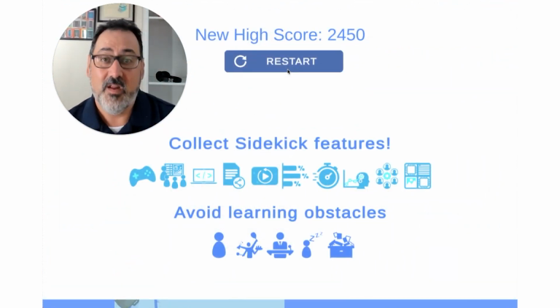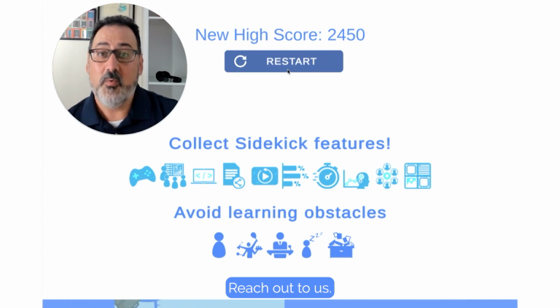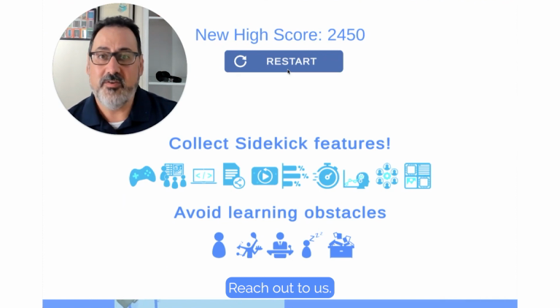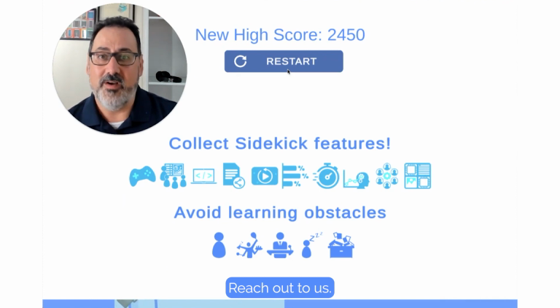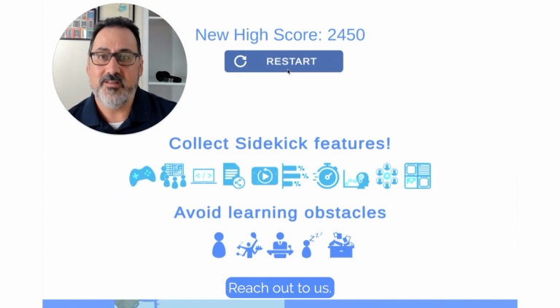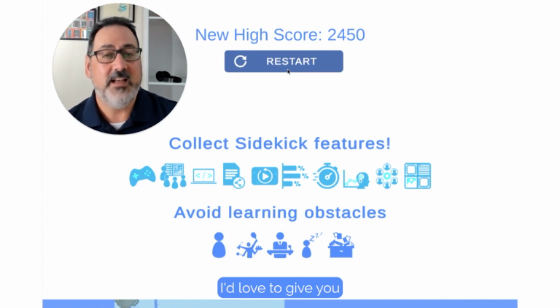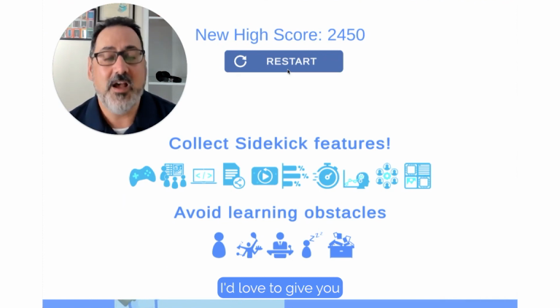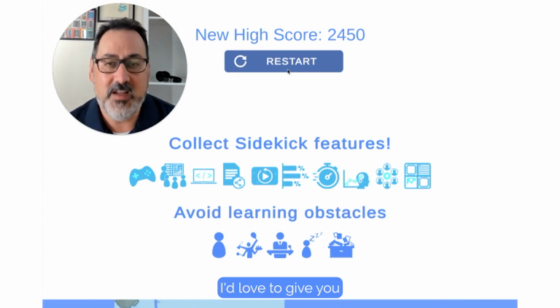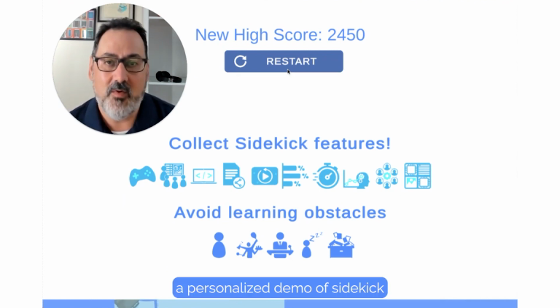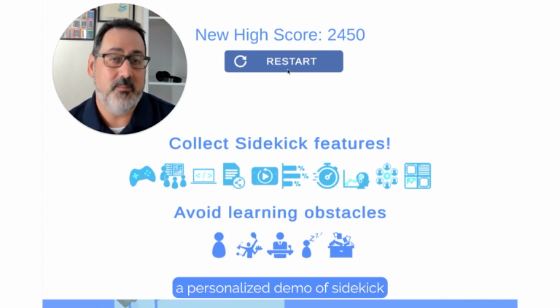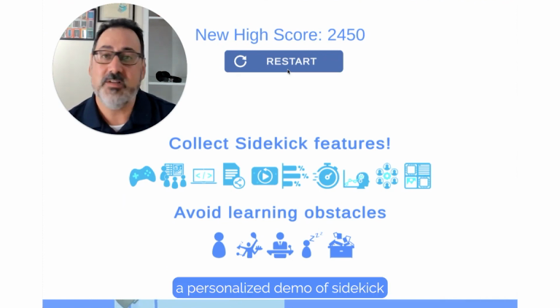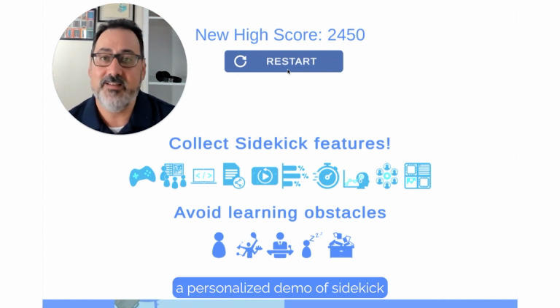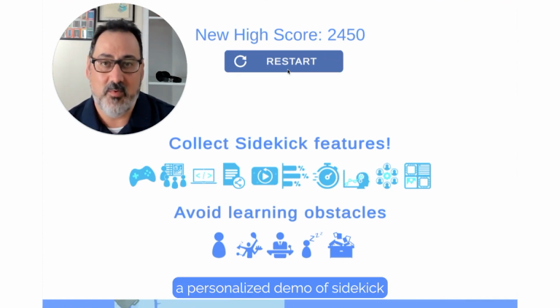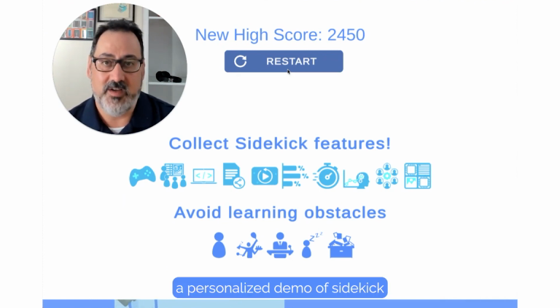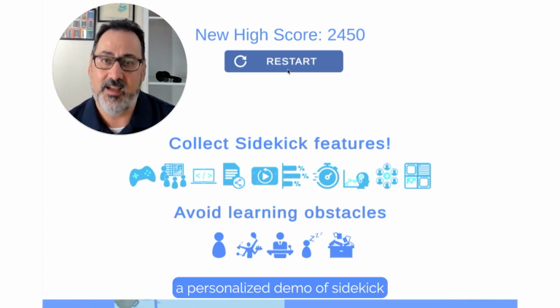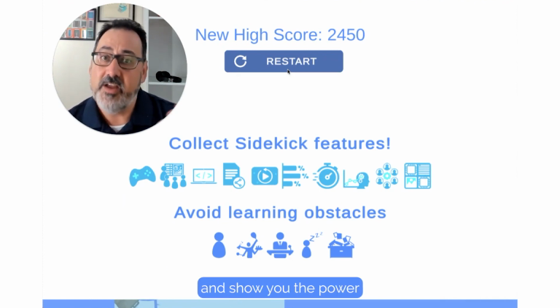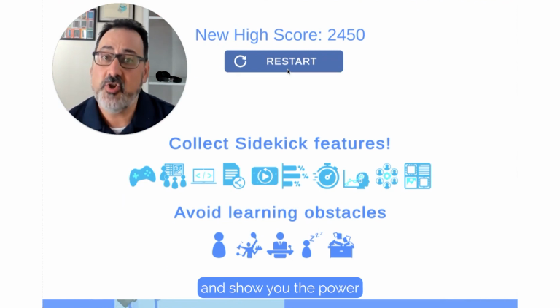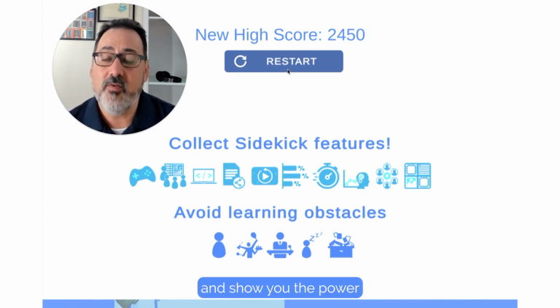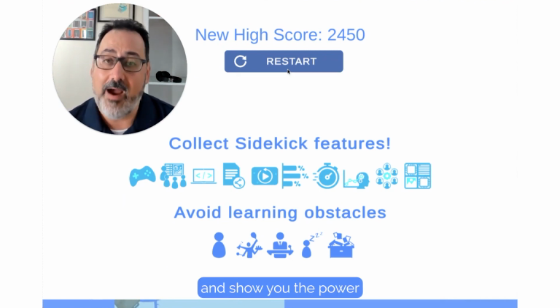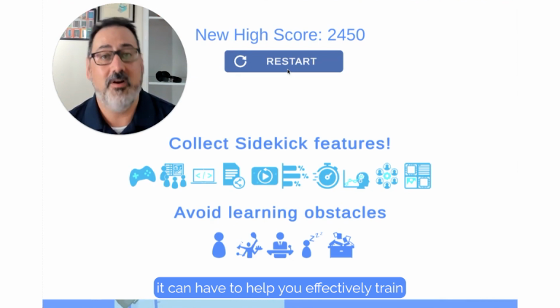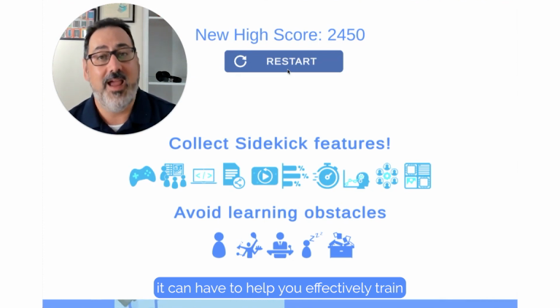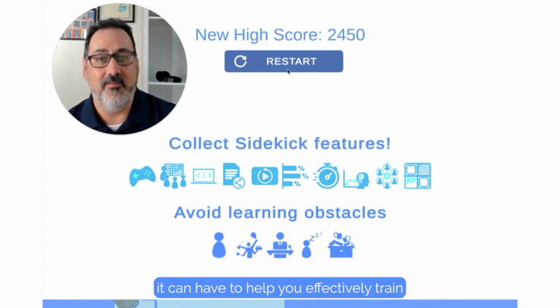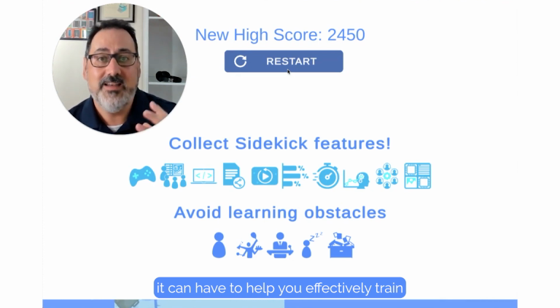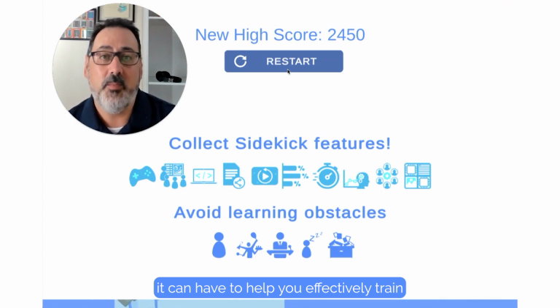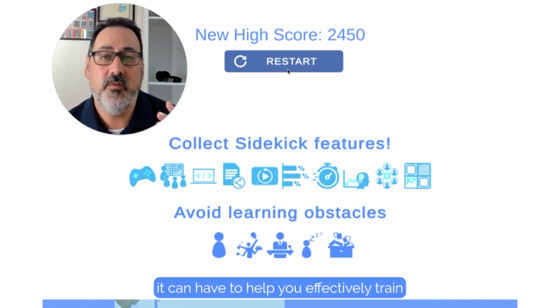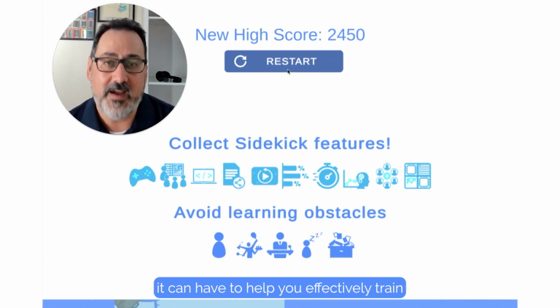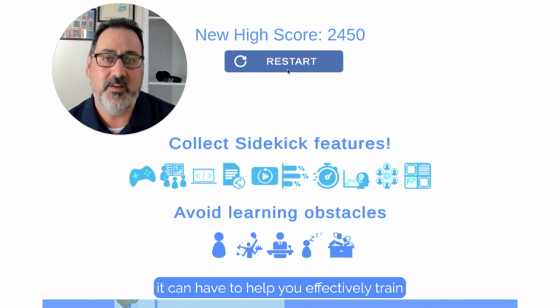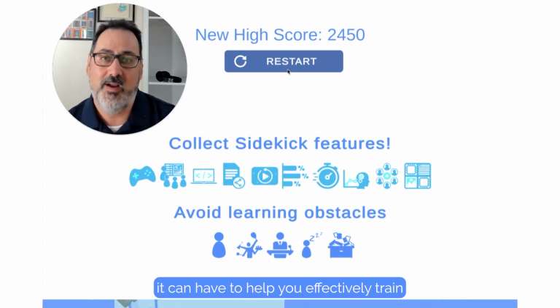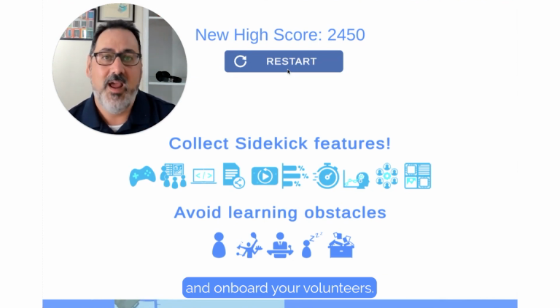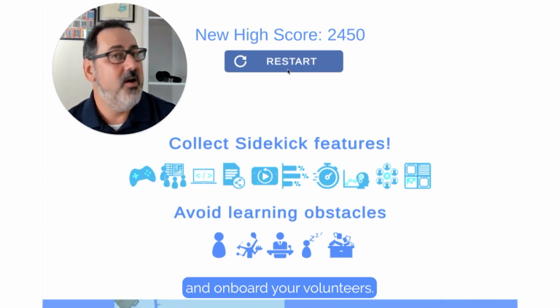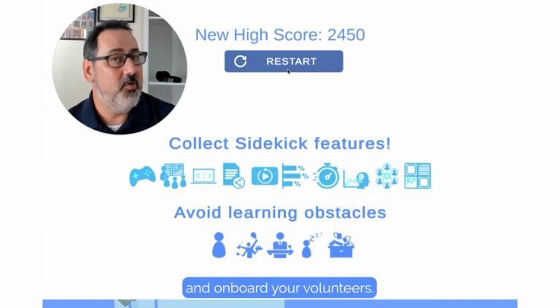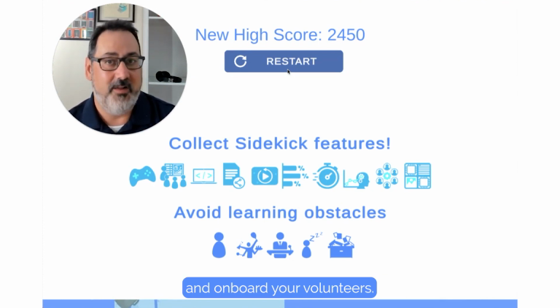Reach out to us. I'd love to give you a personalized demo of Sidekick and show you the power it can have to help you effectively train and onboard your volunteers.